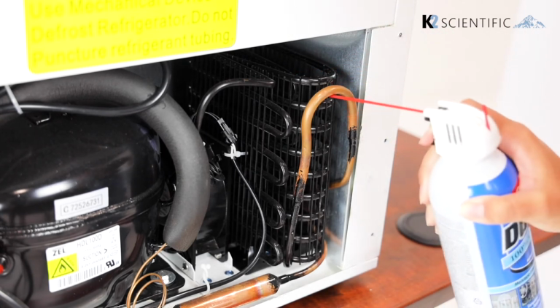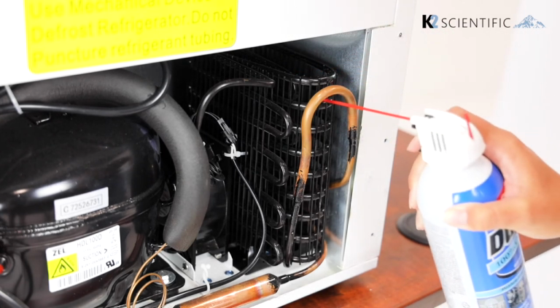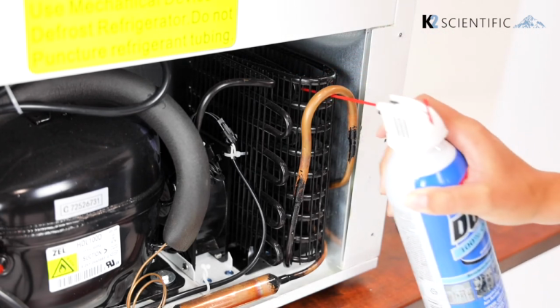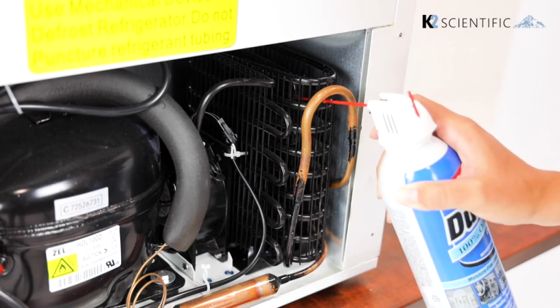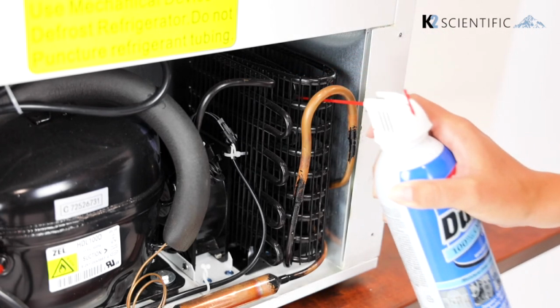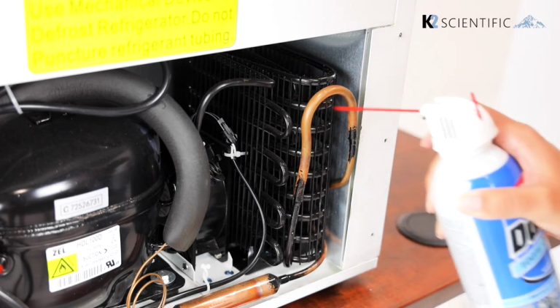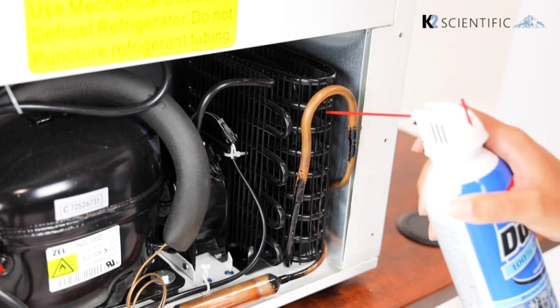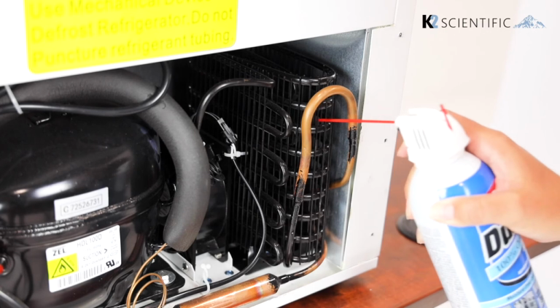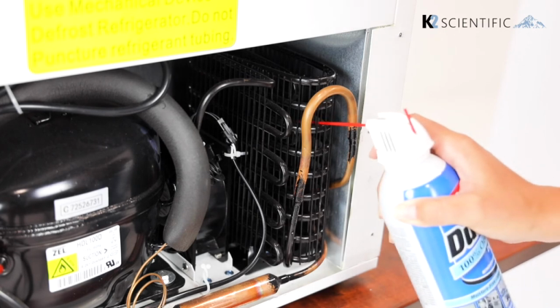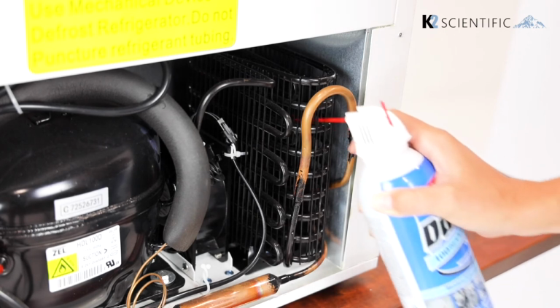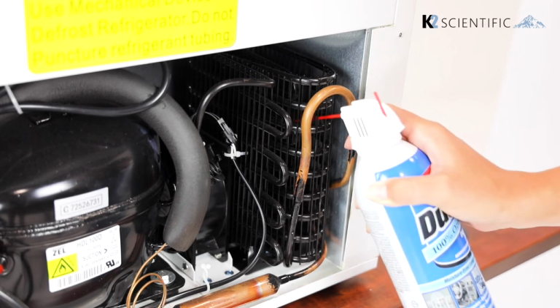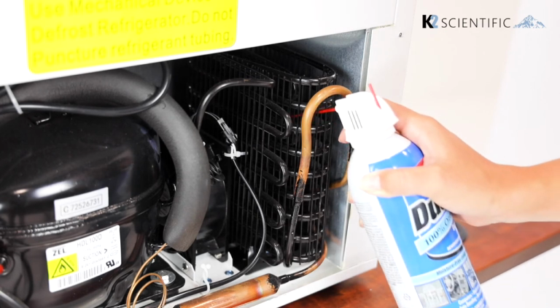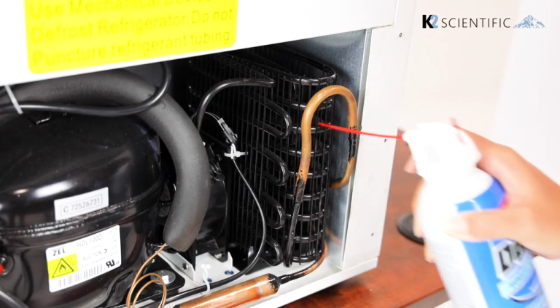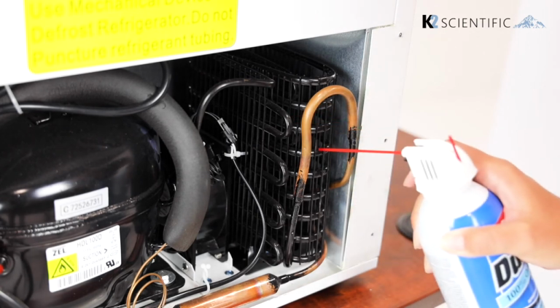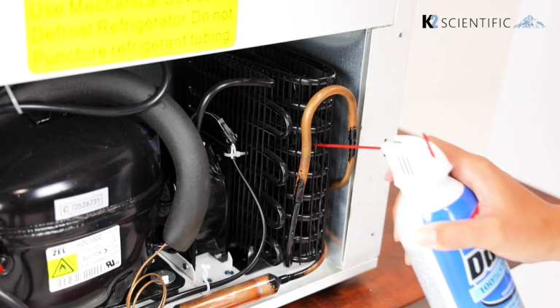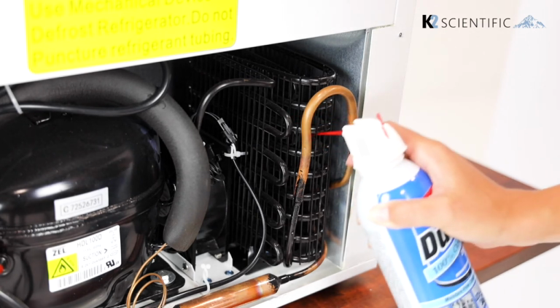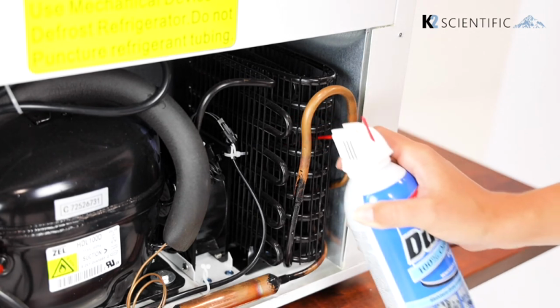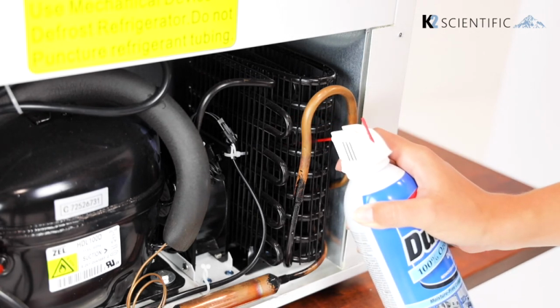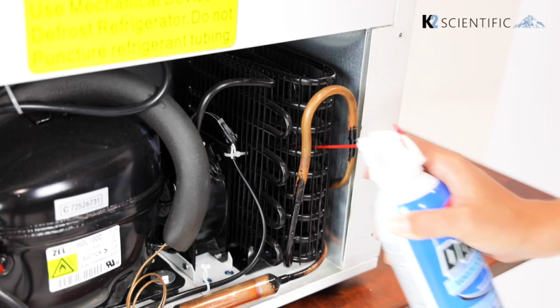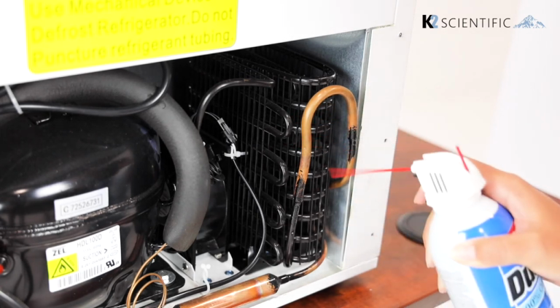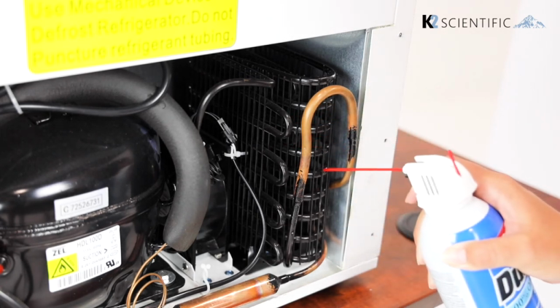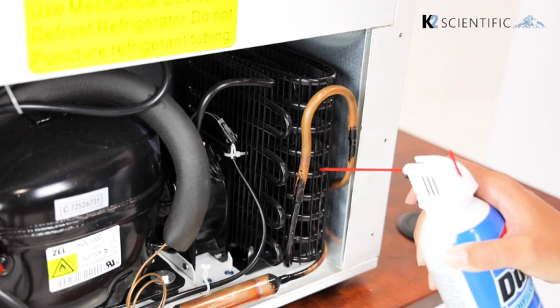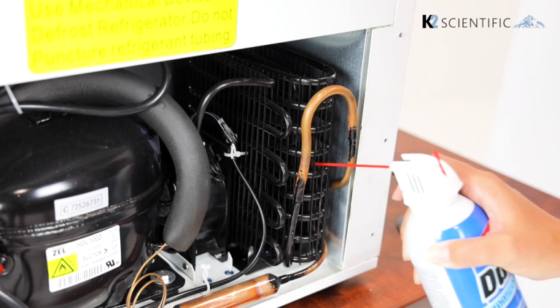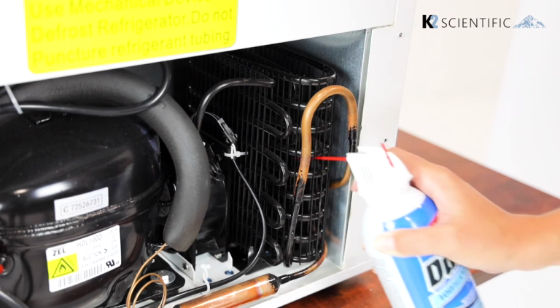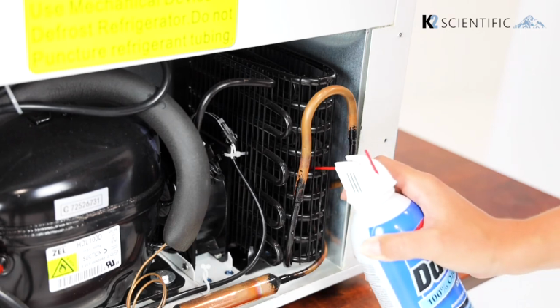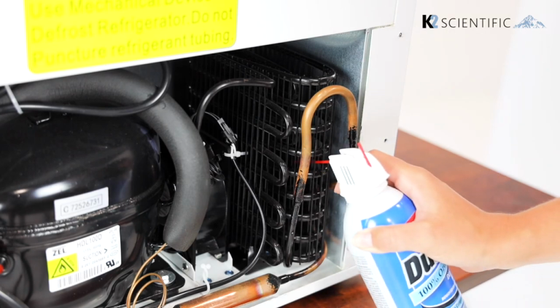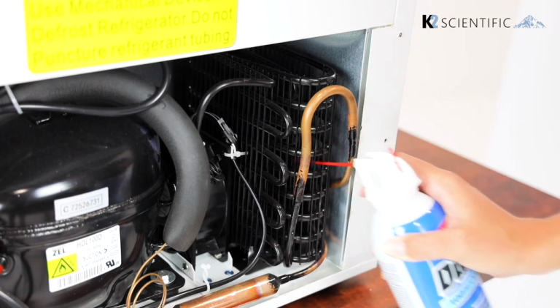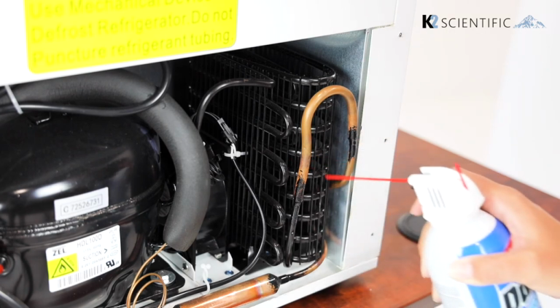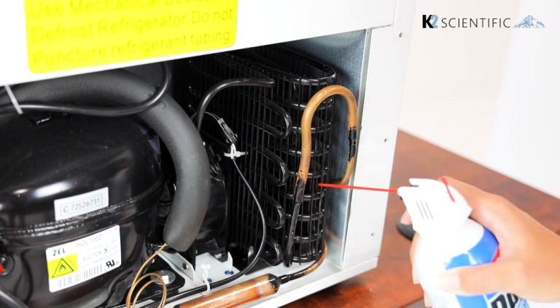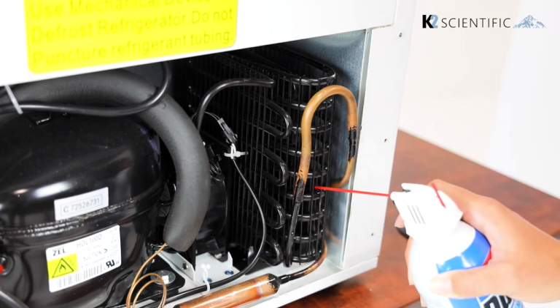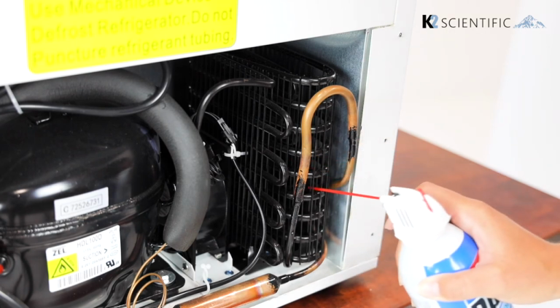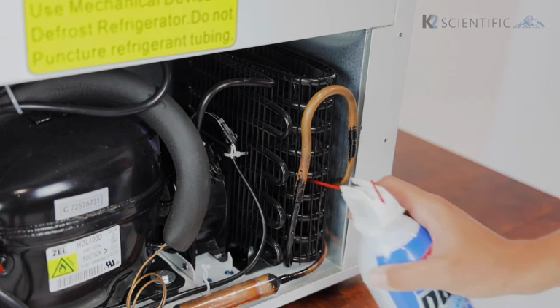Keeping your condenser clean is an essential part of maintaining your medical grade refrigerator or freezer. For more information, subscribe to our YouTube channel or visit k2sci.com.